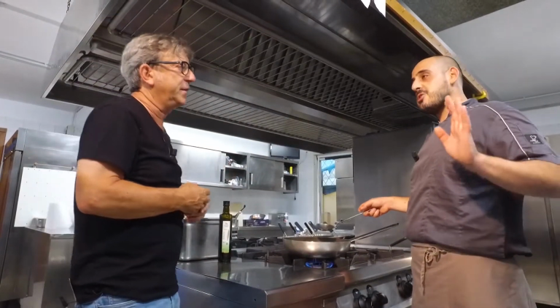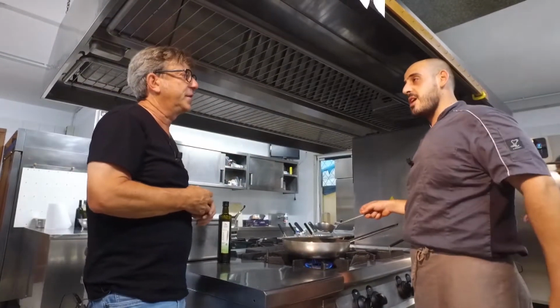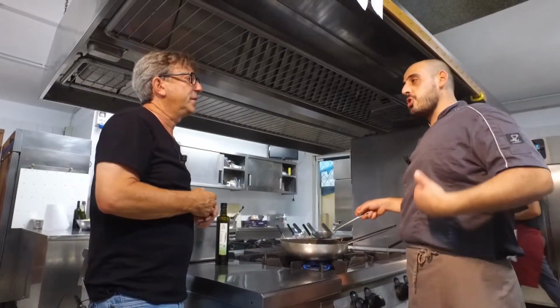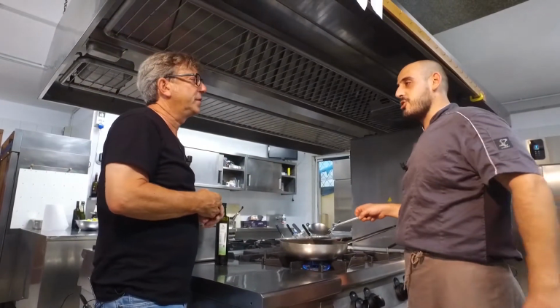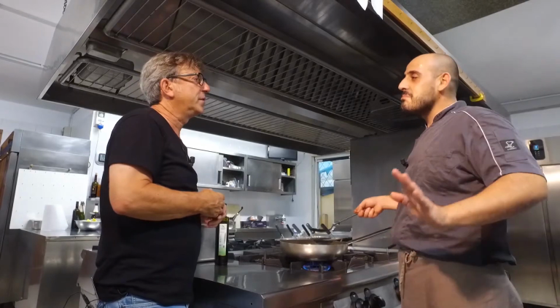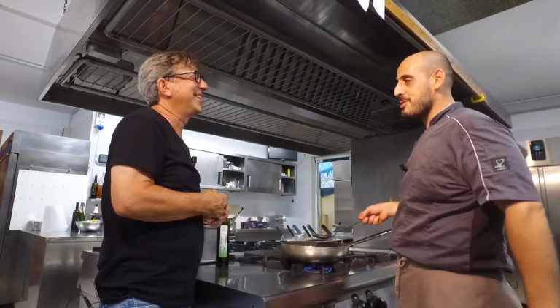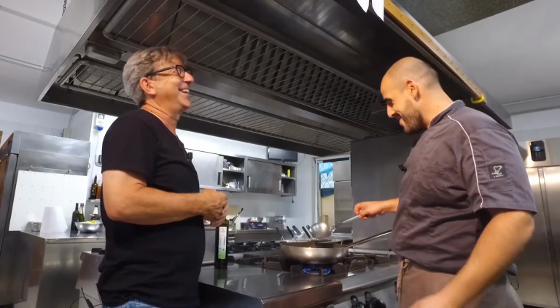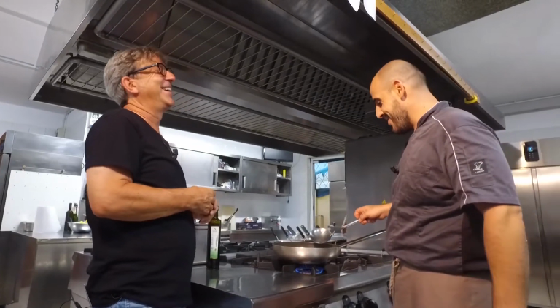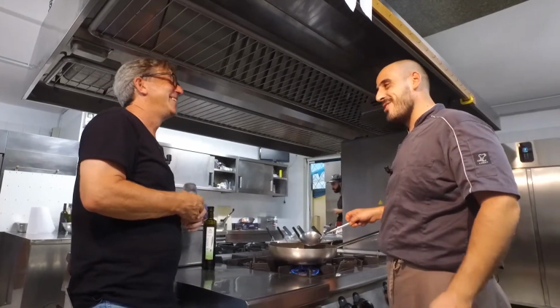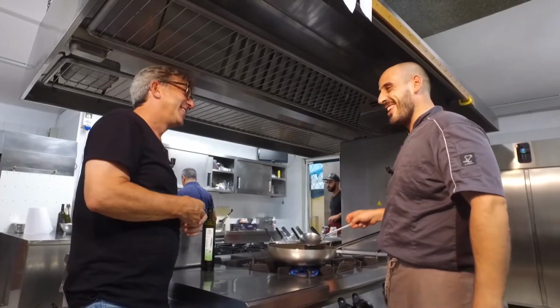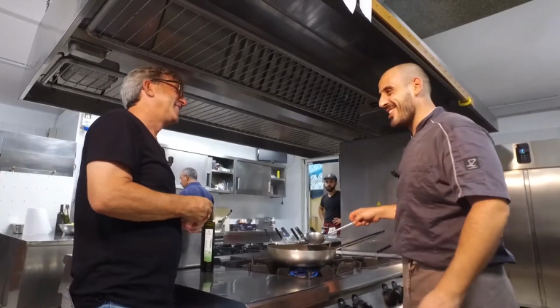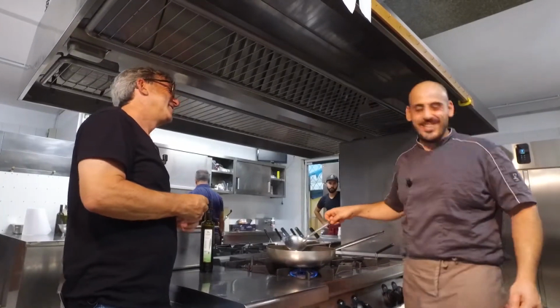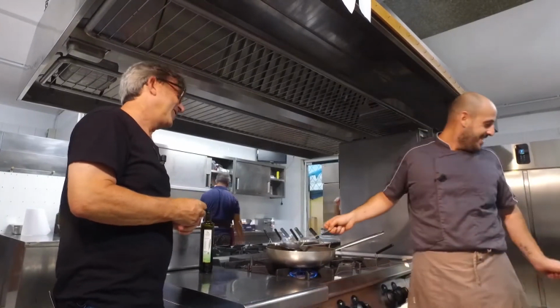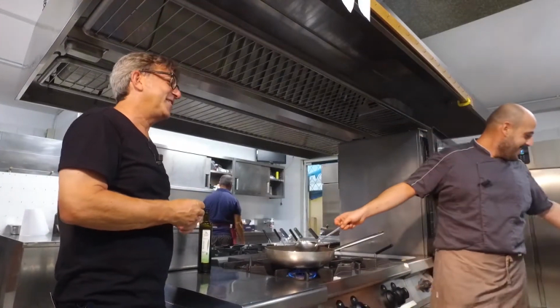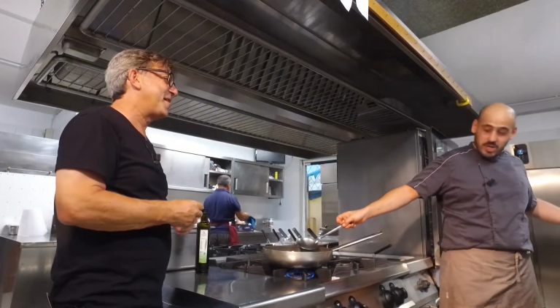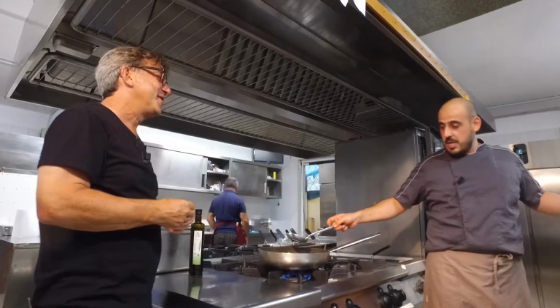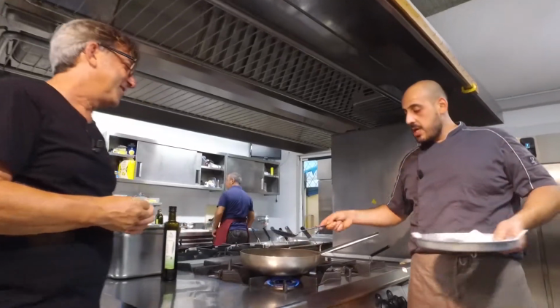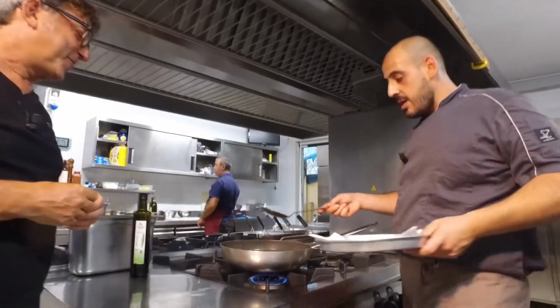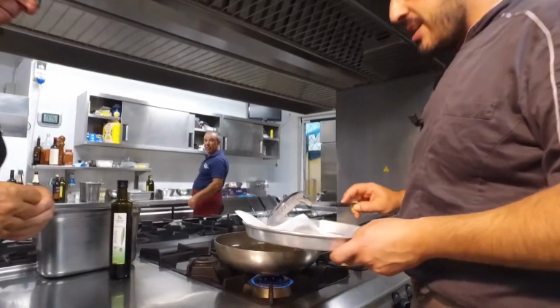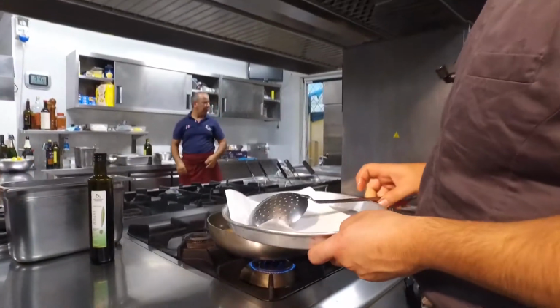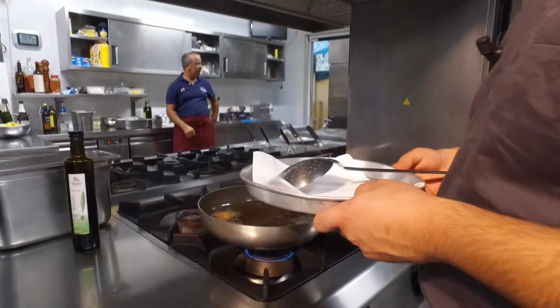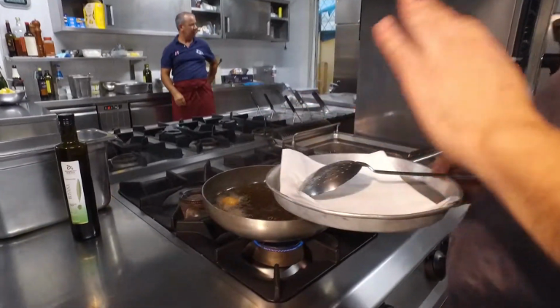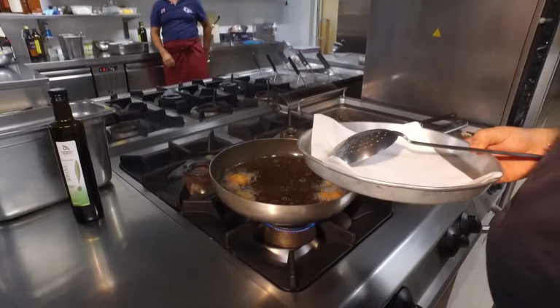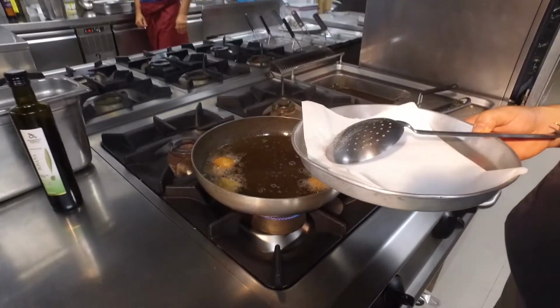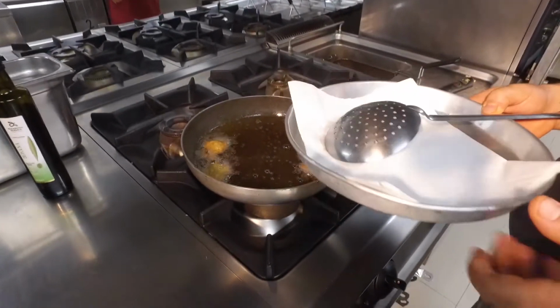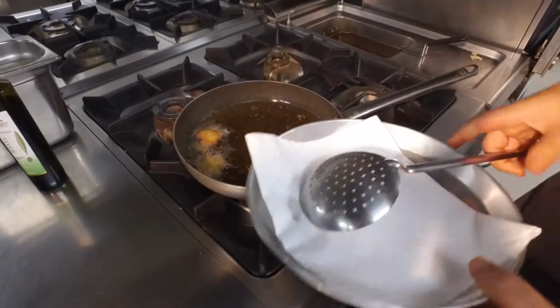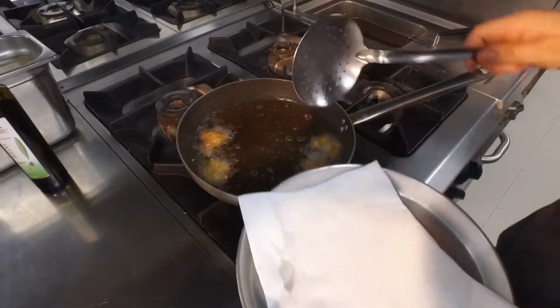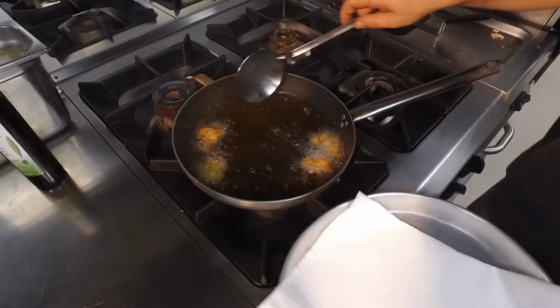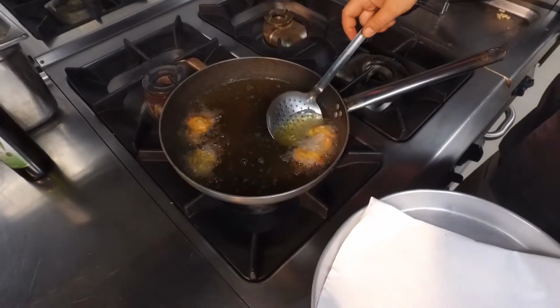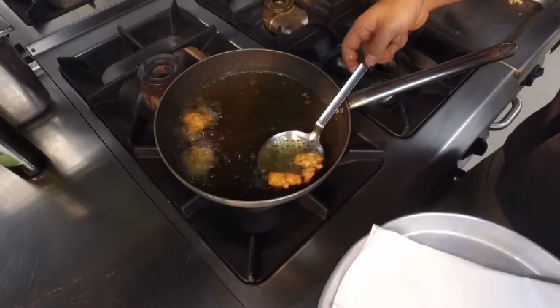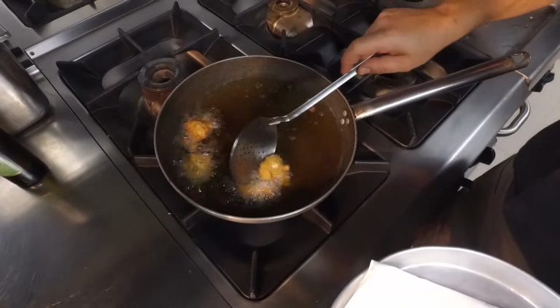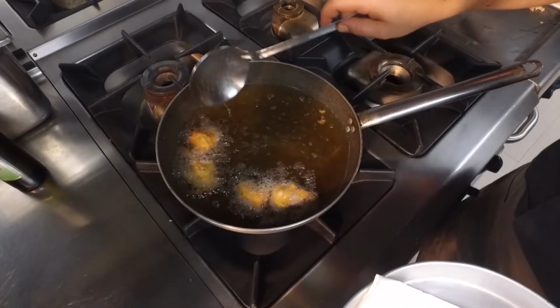There are a few things I don't eat, and maybe someone has invented something with them. But in the maximum range, we don't put anything to waste. The idea is really zero waste.